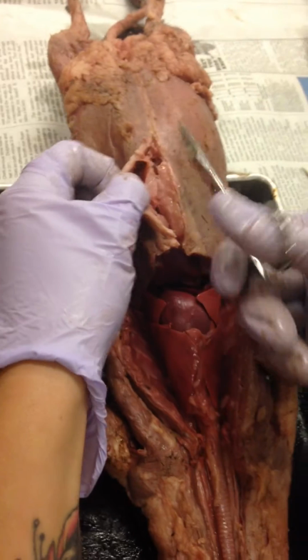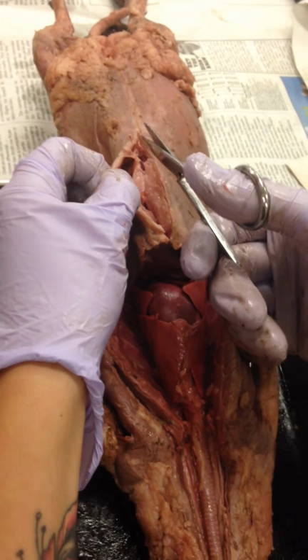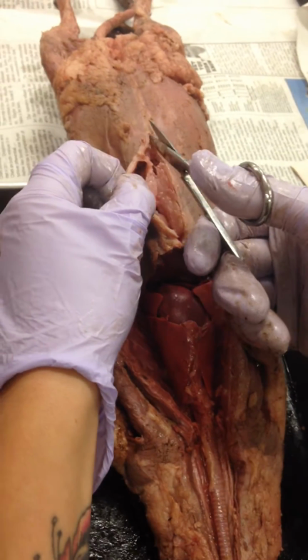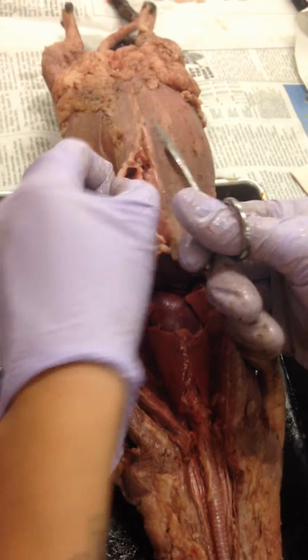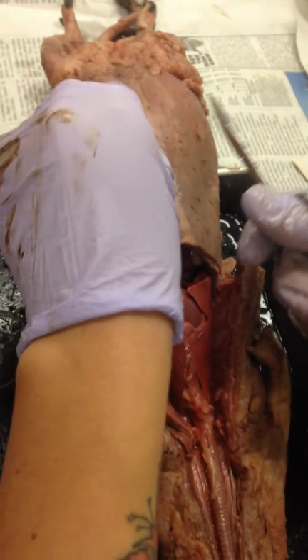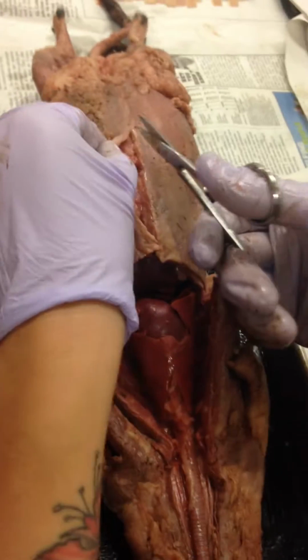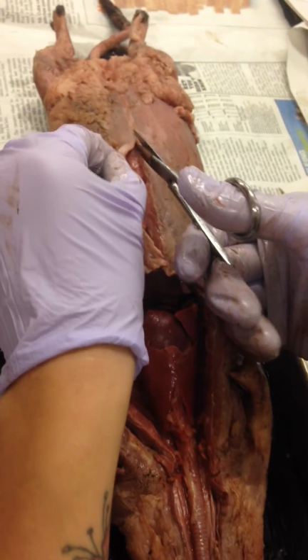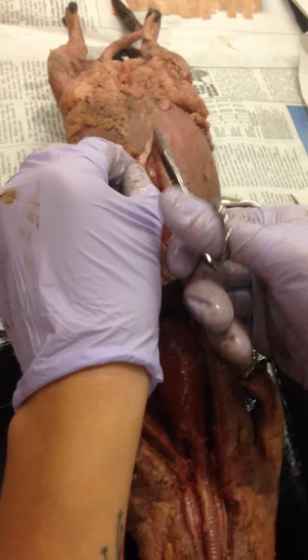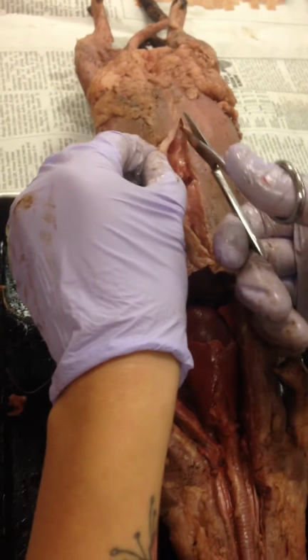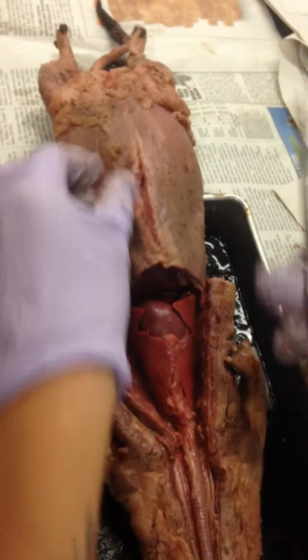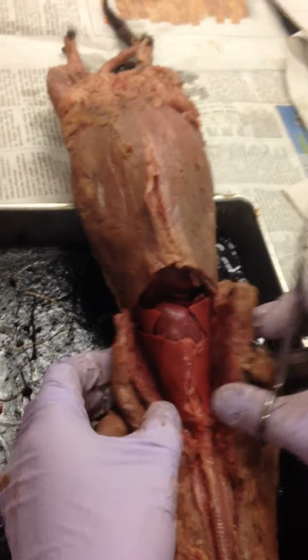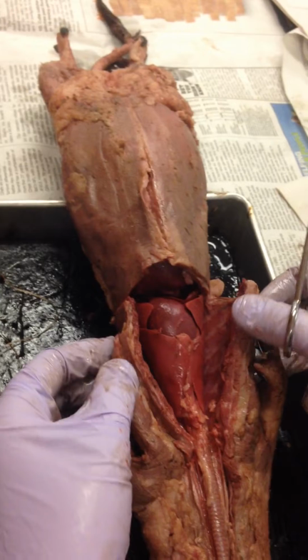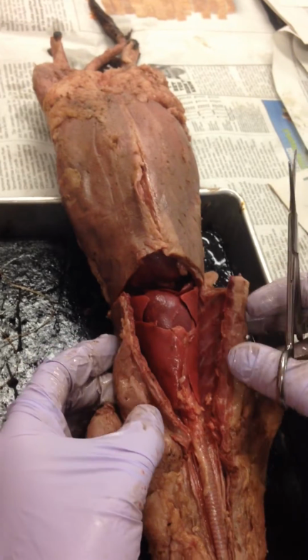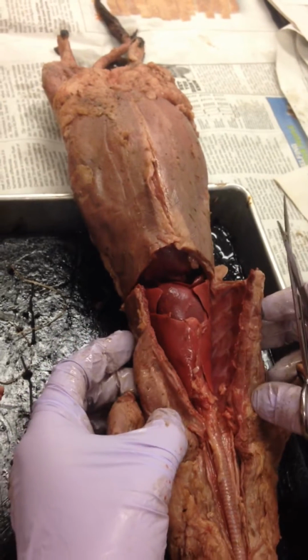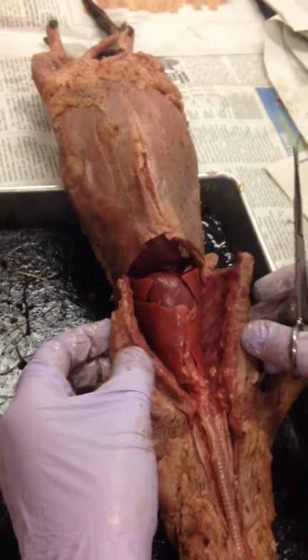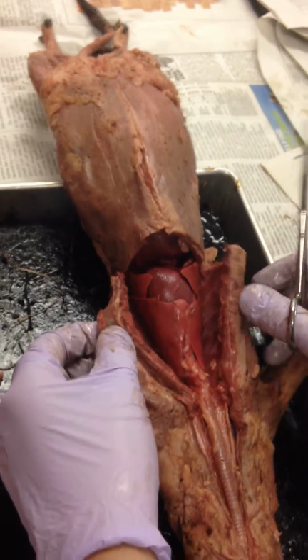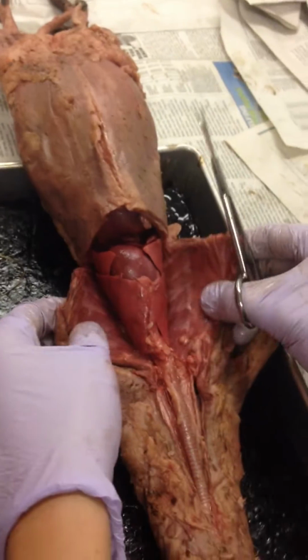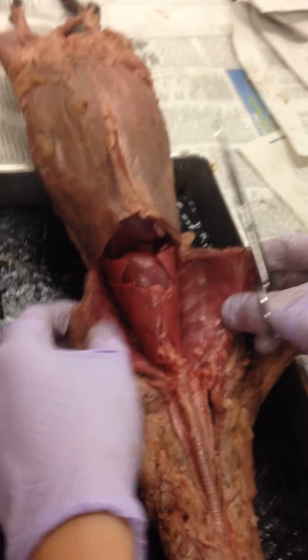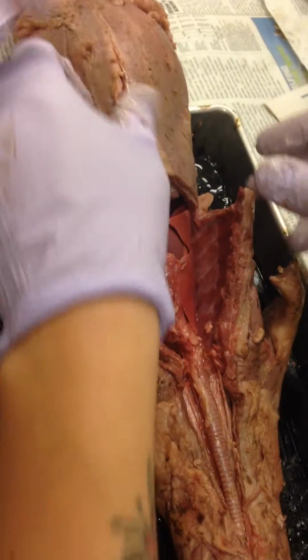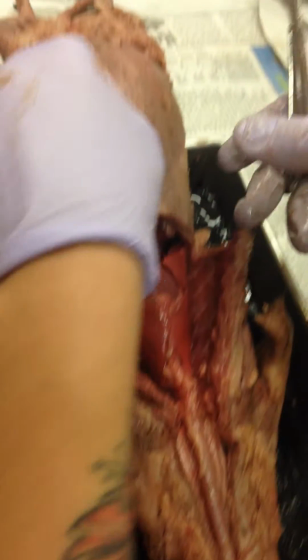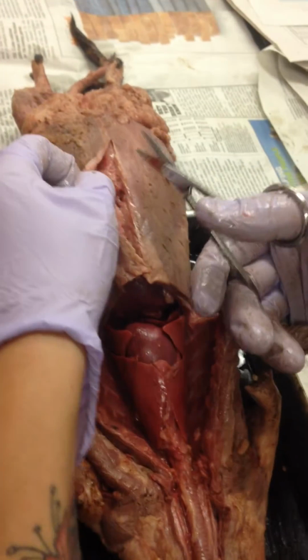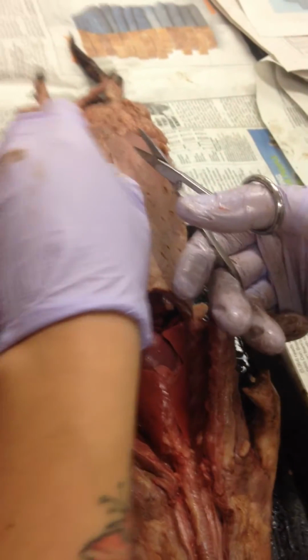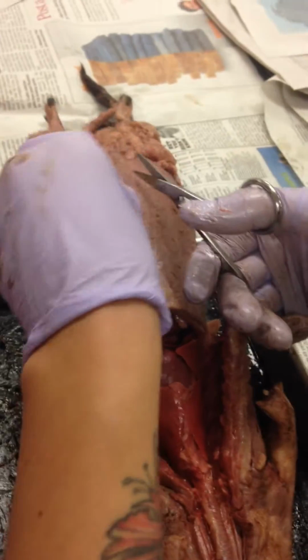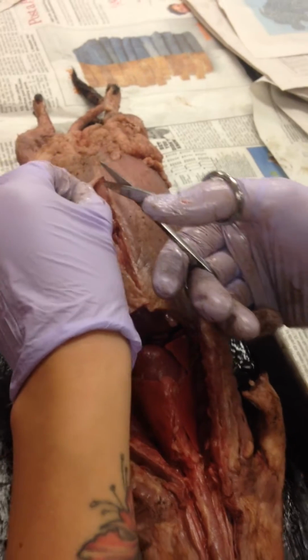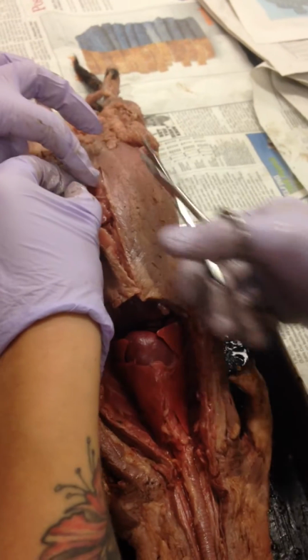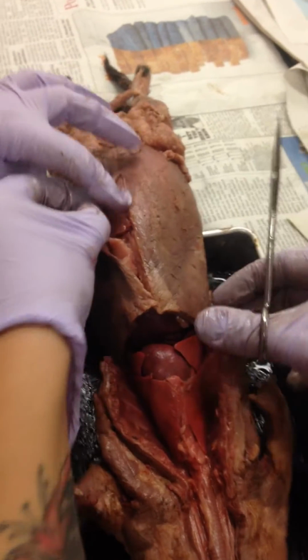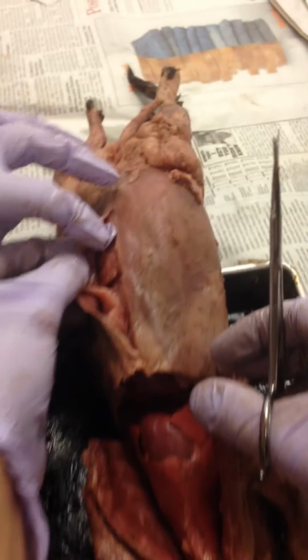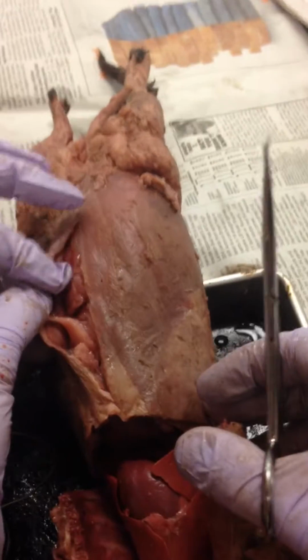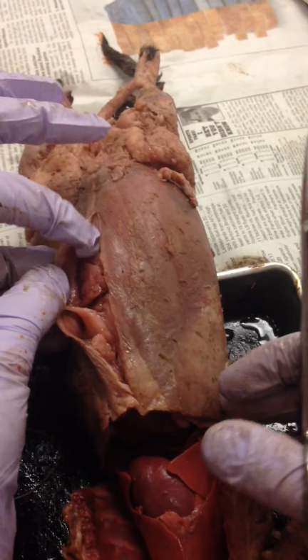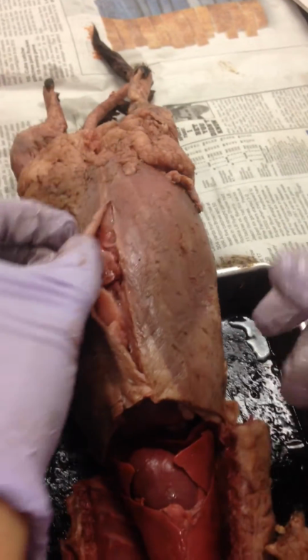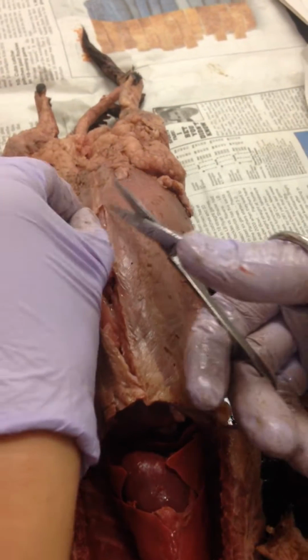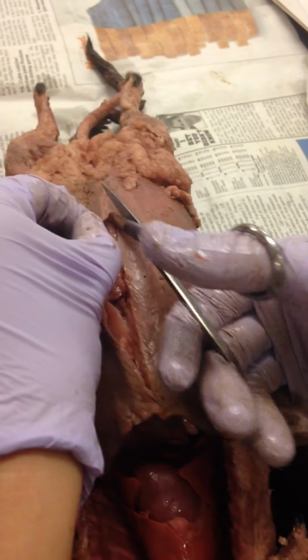Now that I'm past the fat, you'll notice — remember how thick it was up here with all that muscle, layers of muscle, and ribs? This is so skinny. Do you see in comparison how skinny that is?